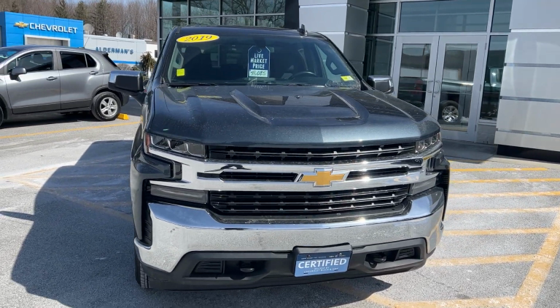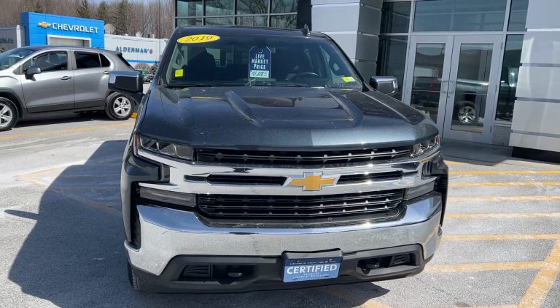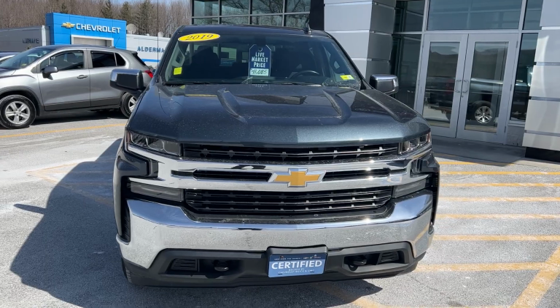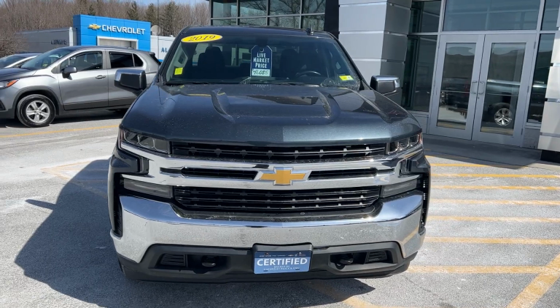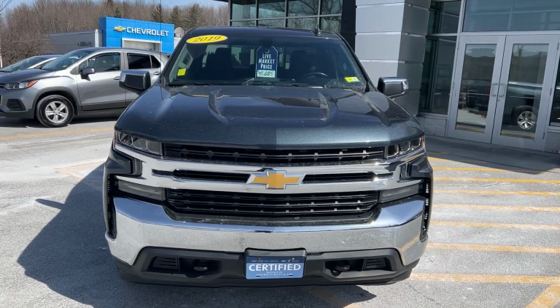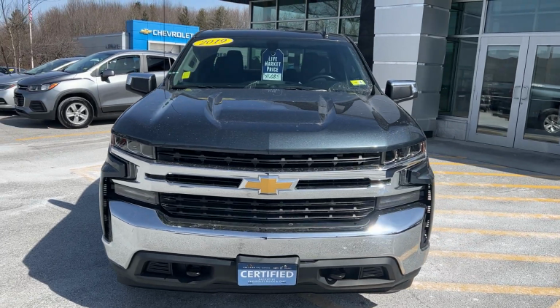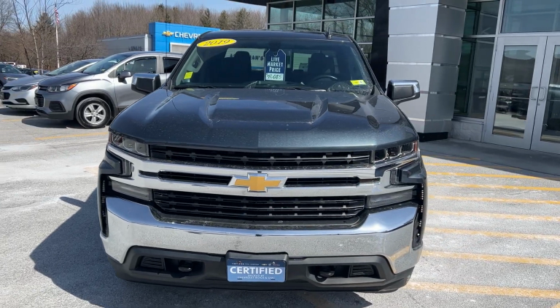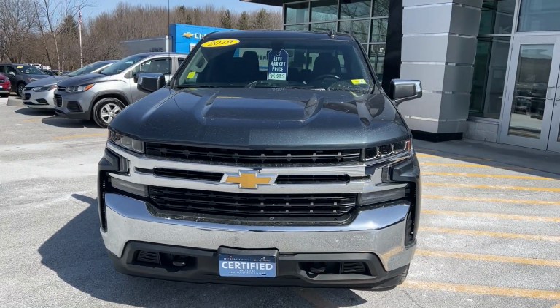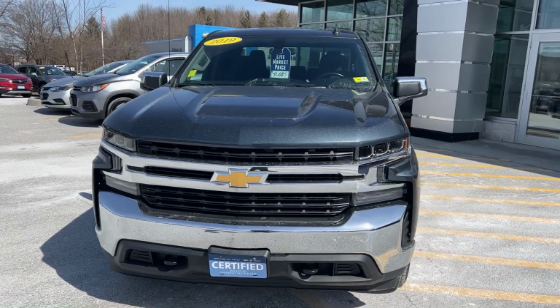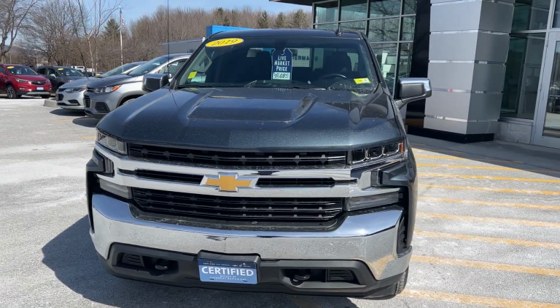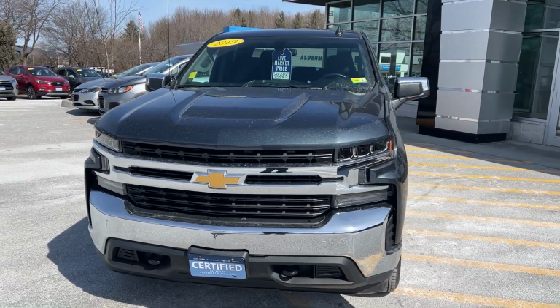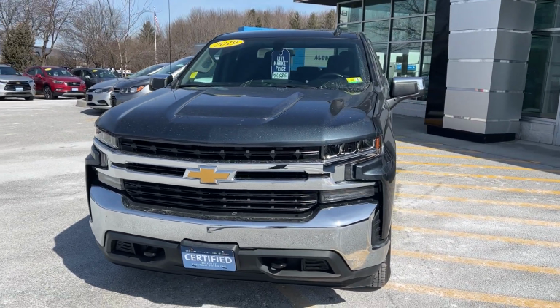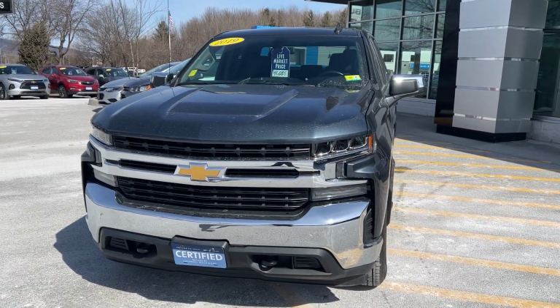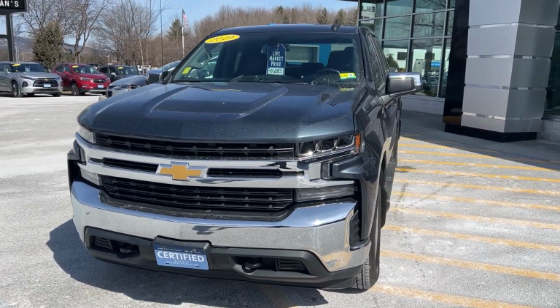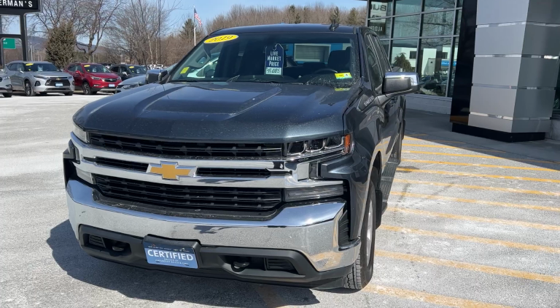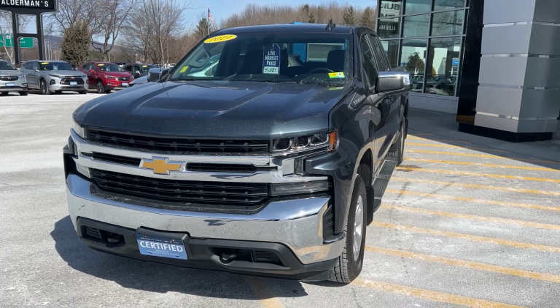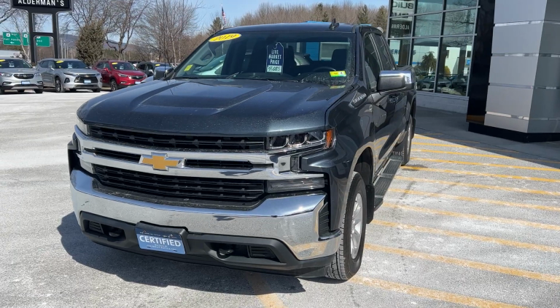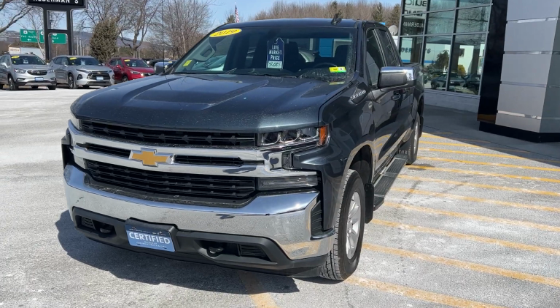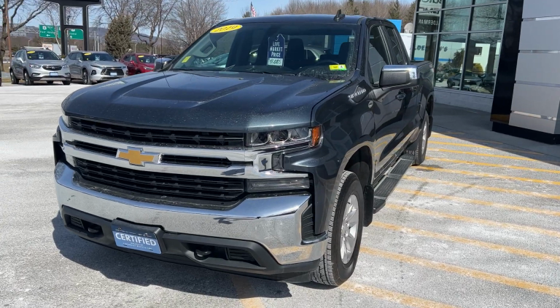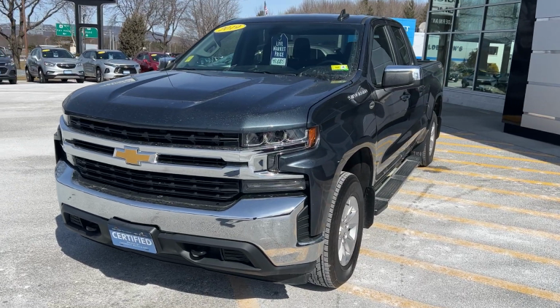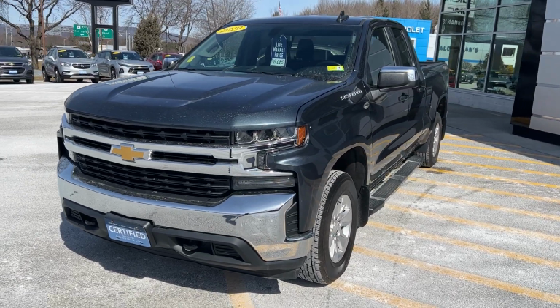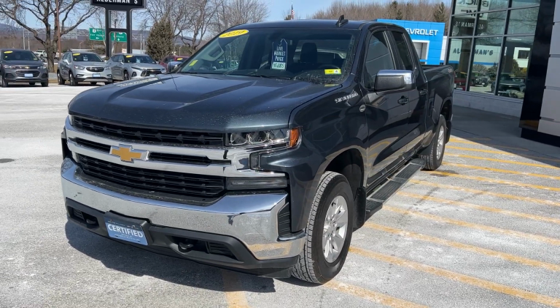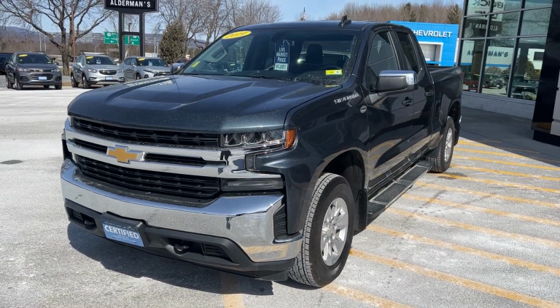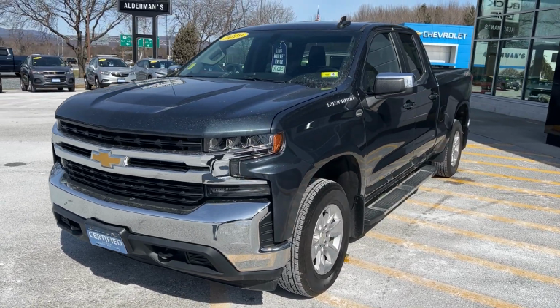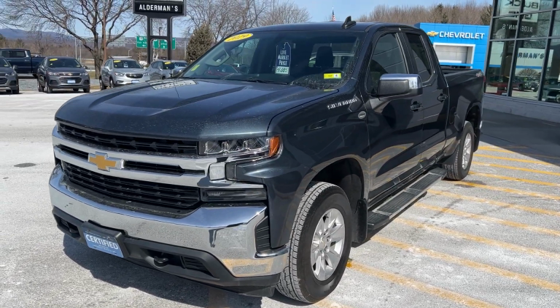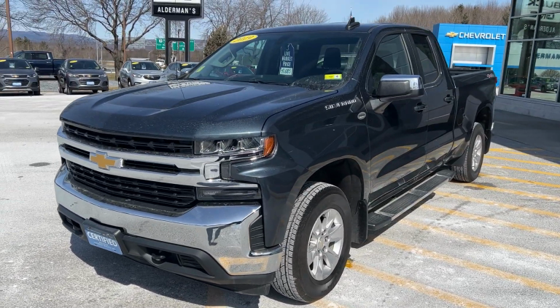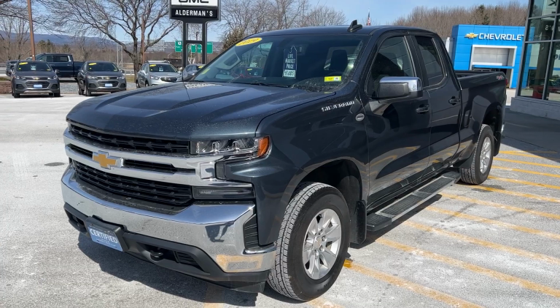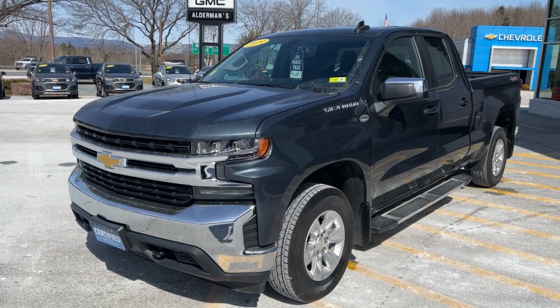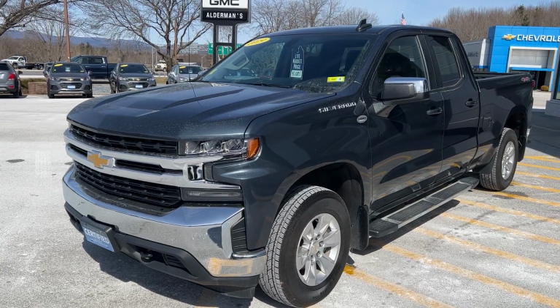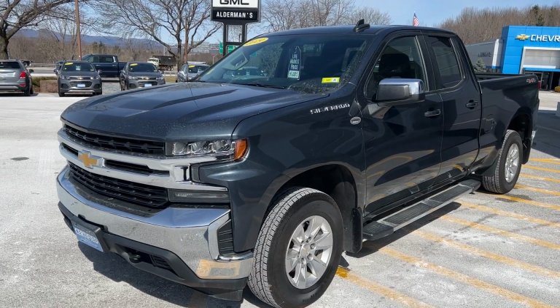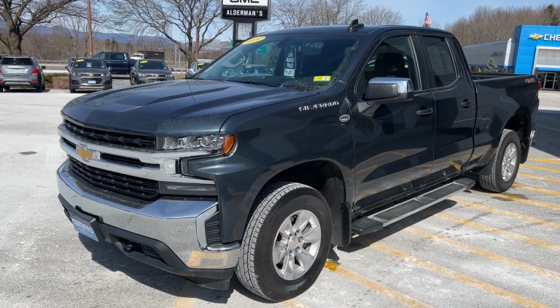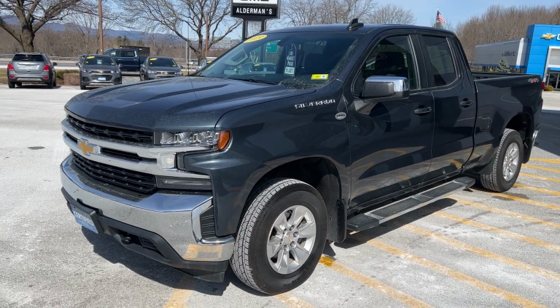I want to thank you for your recent inquiry on this 2019 Chevy Silverado 1500. This is the LT double cab. This has the All-Star Edition, which is a very well-equipped truck. It's in the shadow gray metallic, which is a very pretty color.